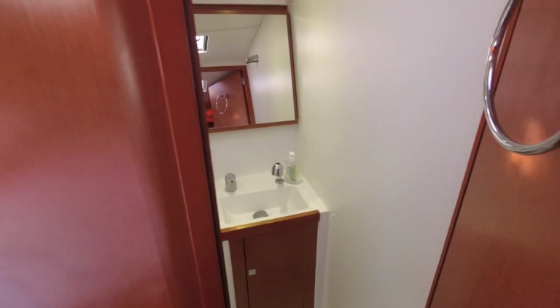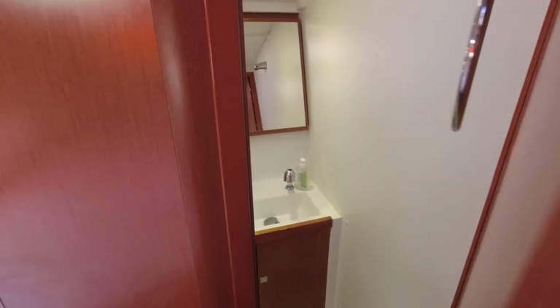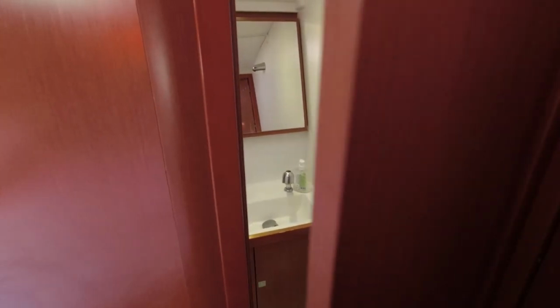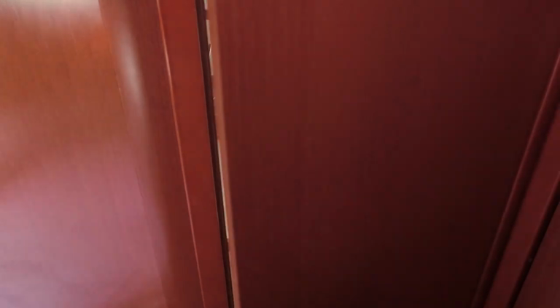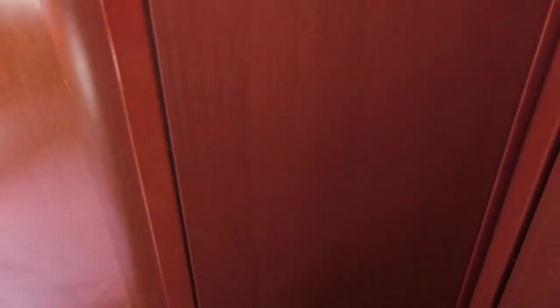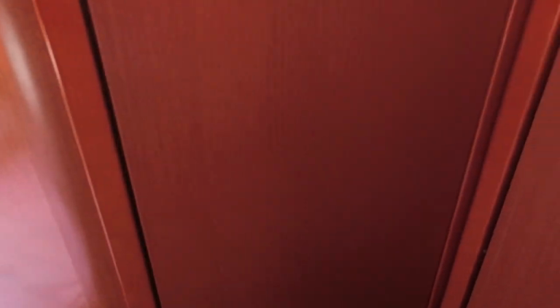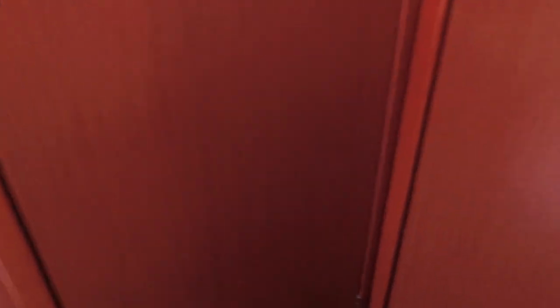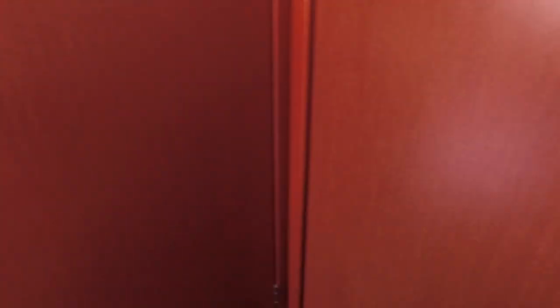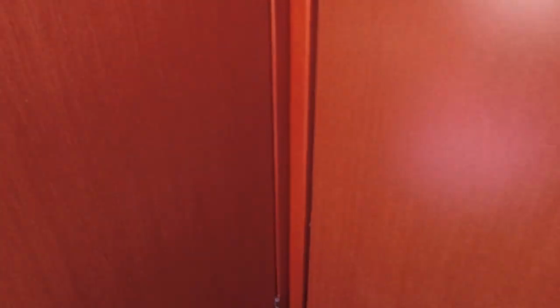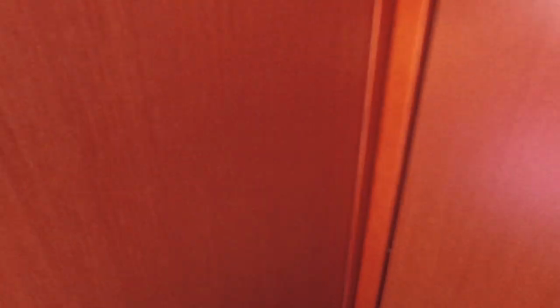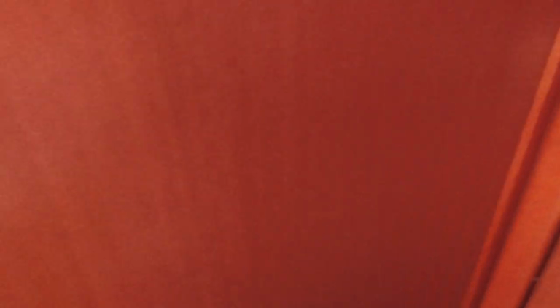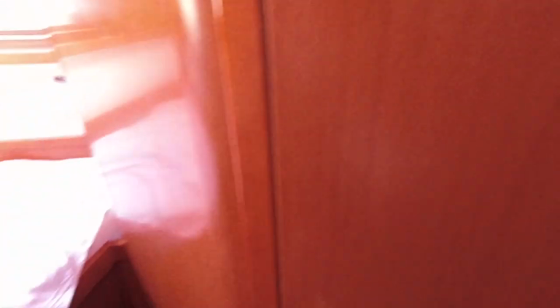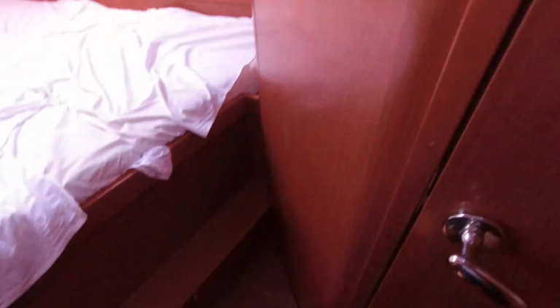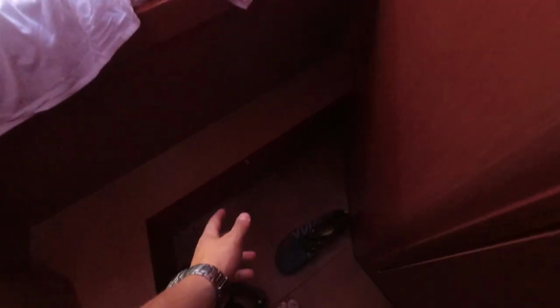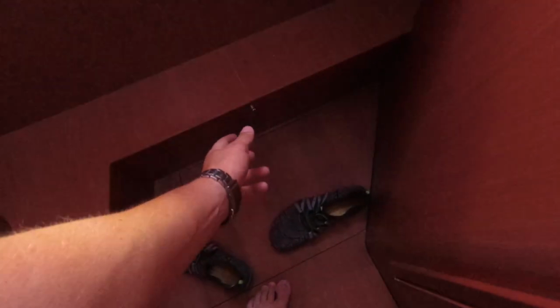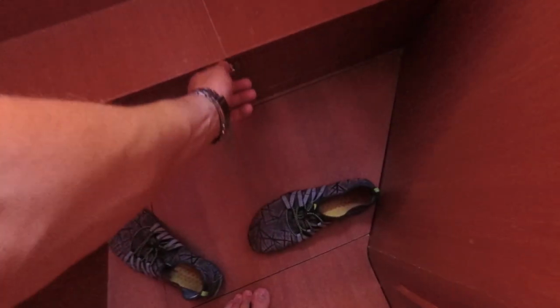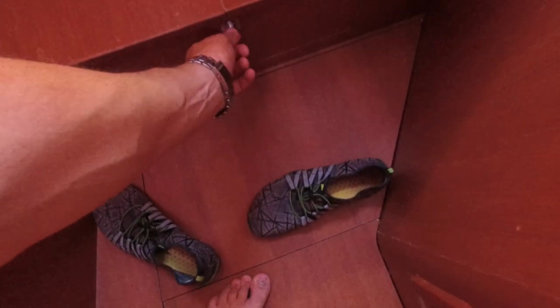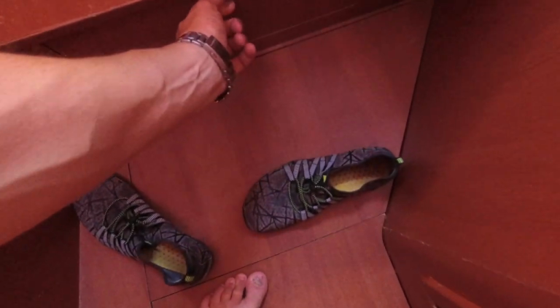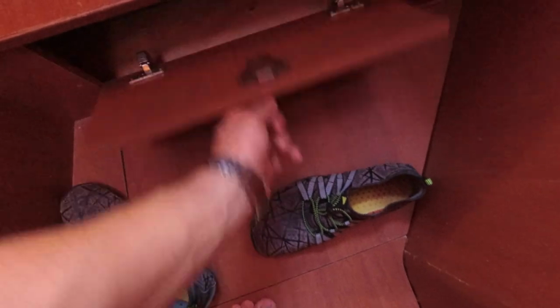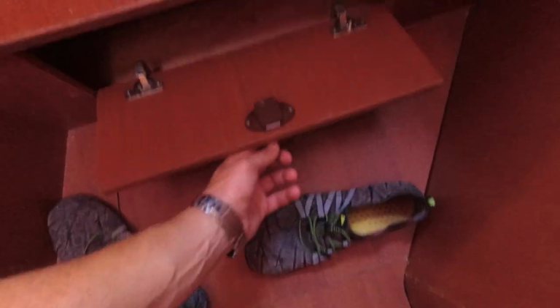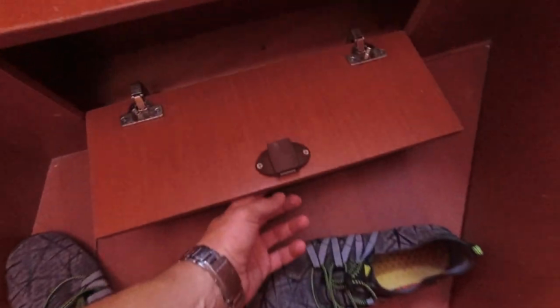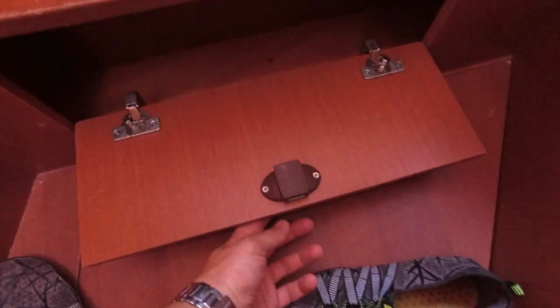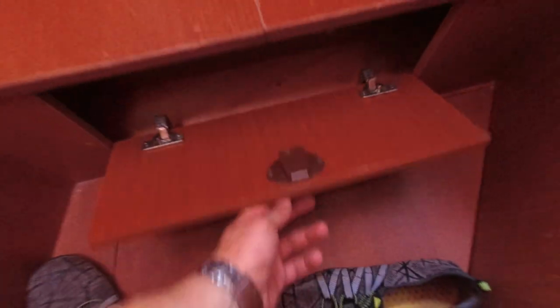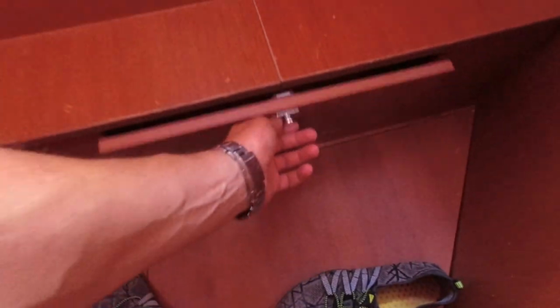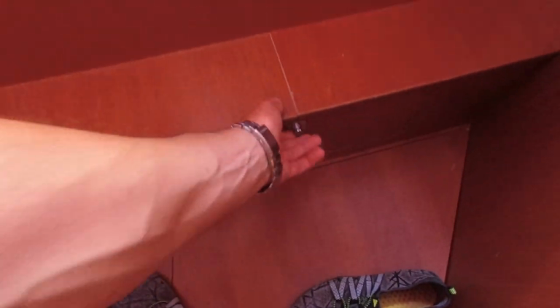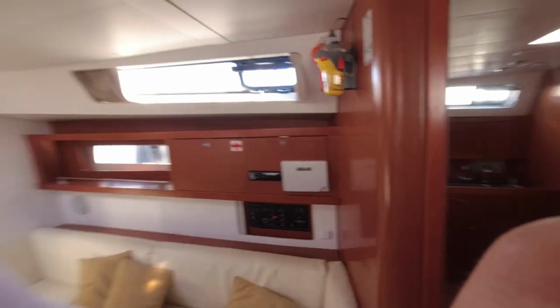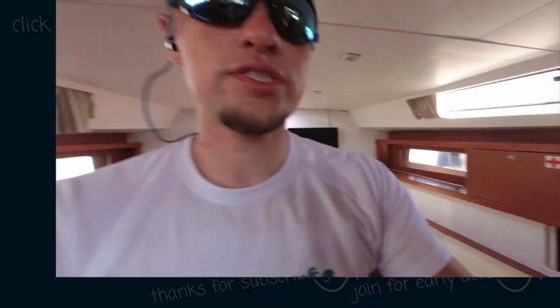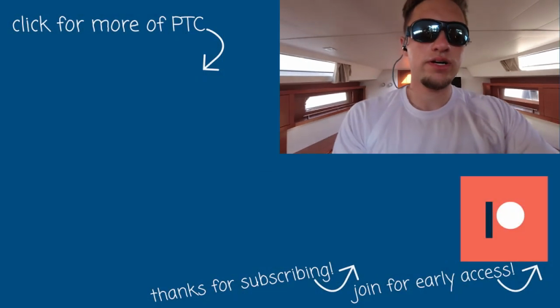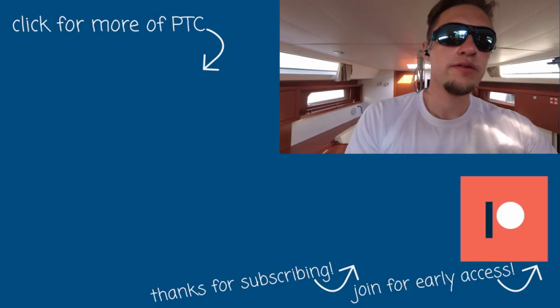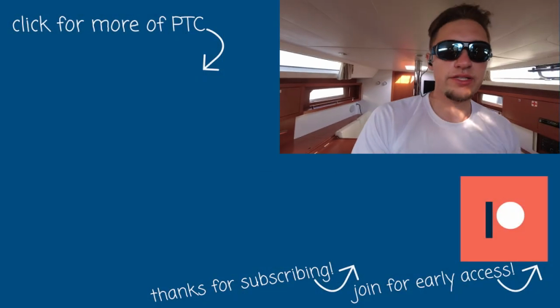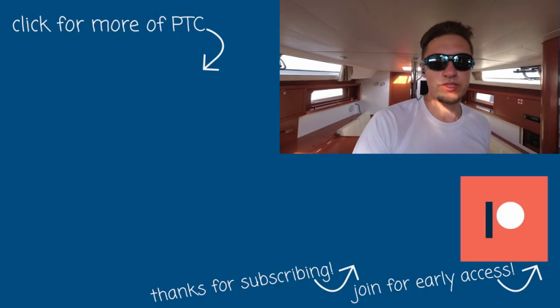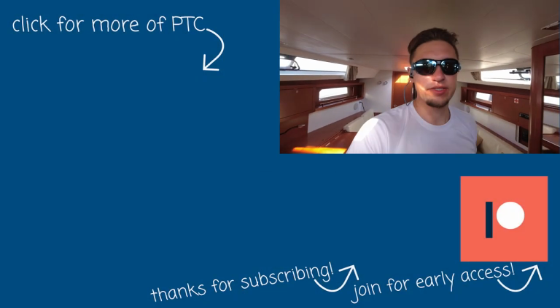And this concludes our forward cabin — there is also a little bit more storage down below, just a teeny tiny bit. And this concludes our Beneteau 41.